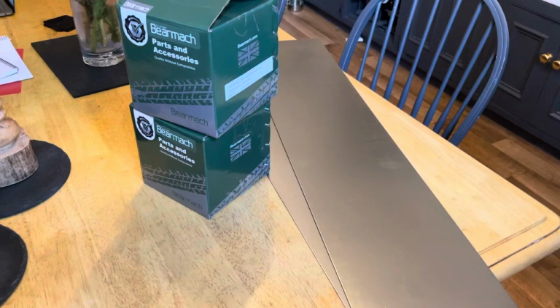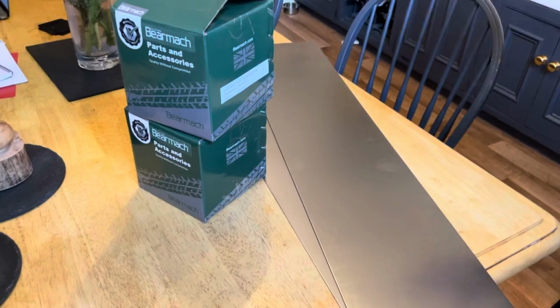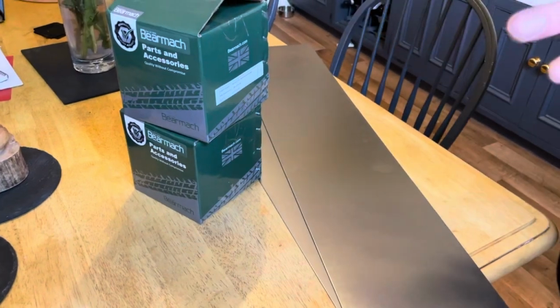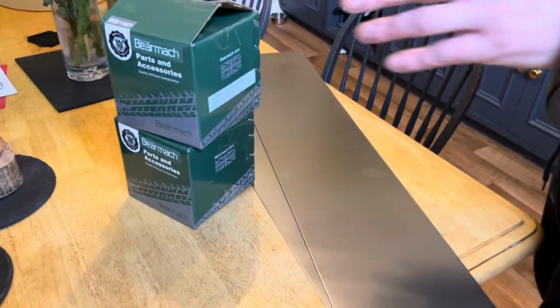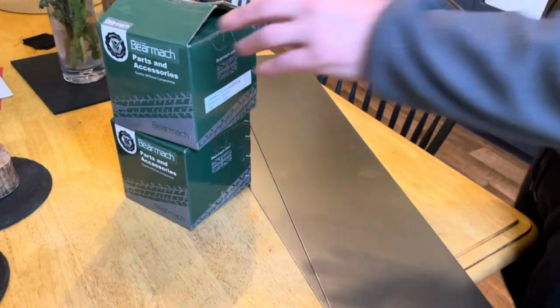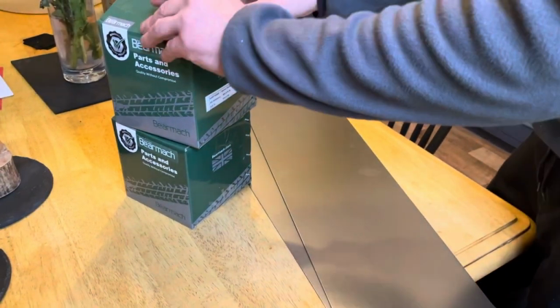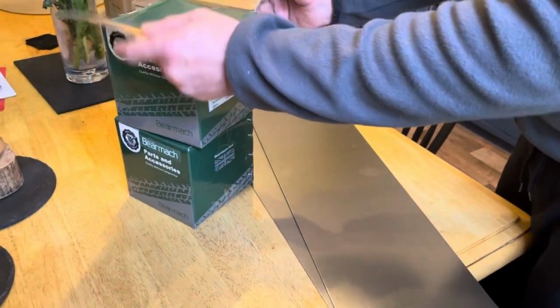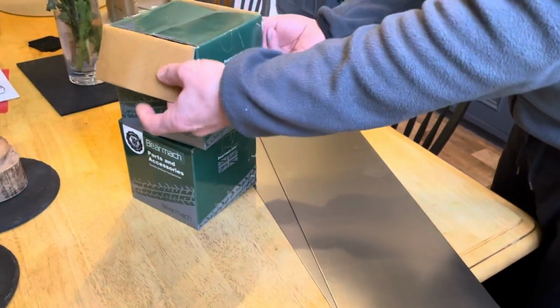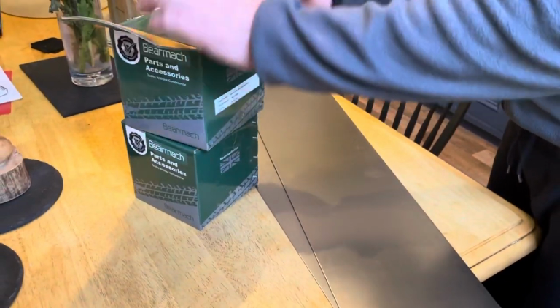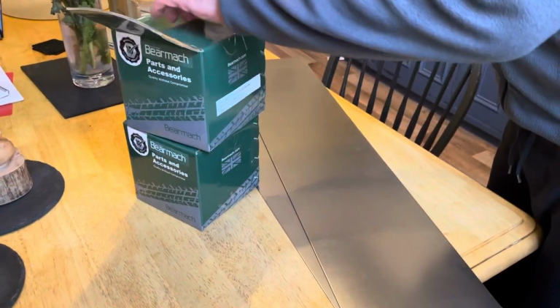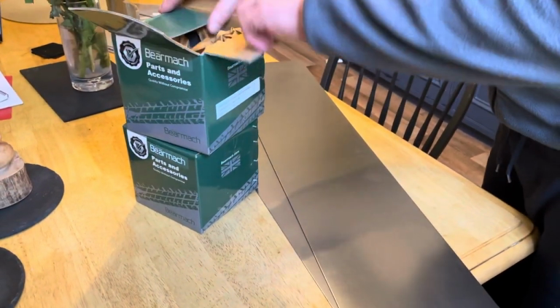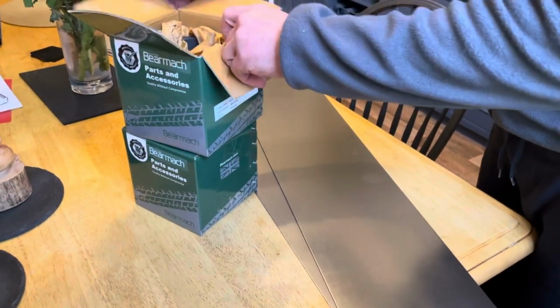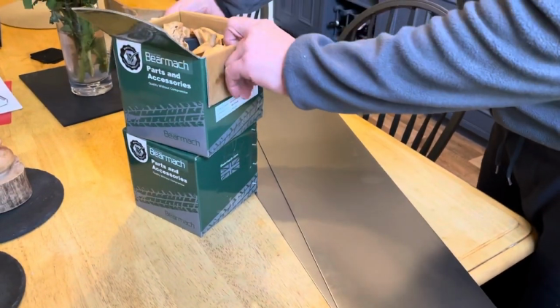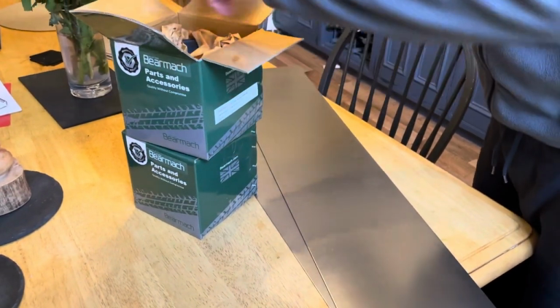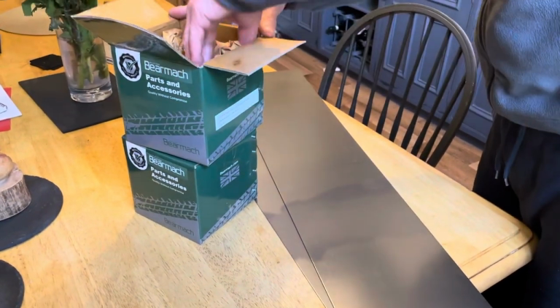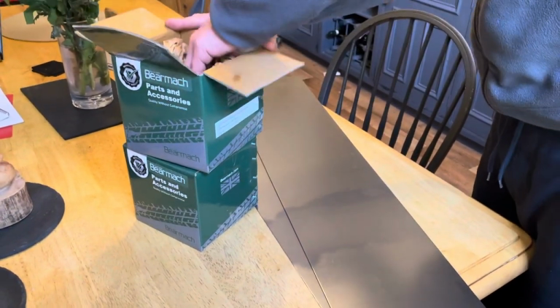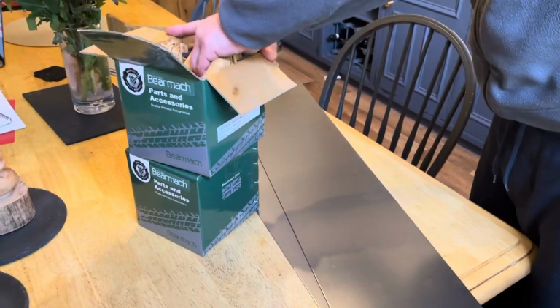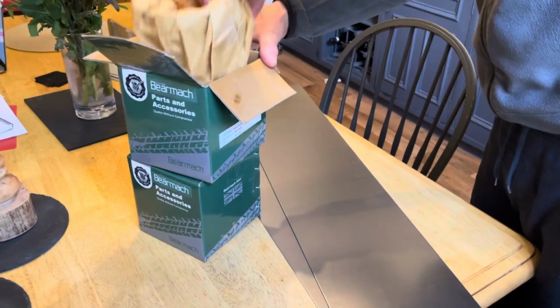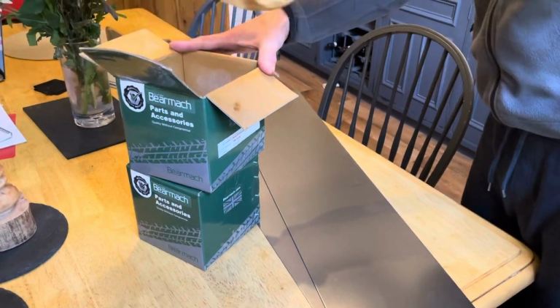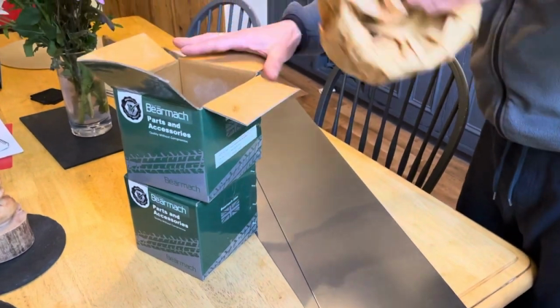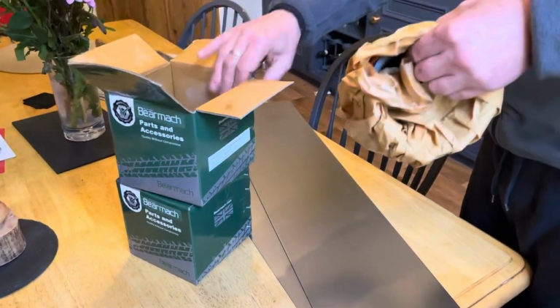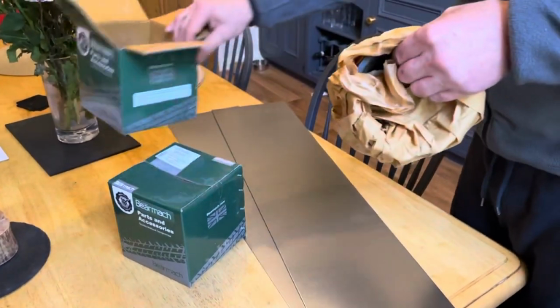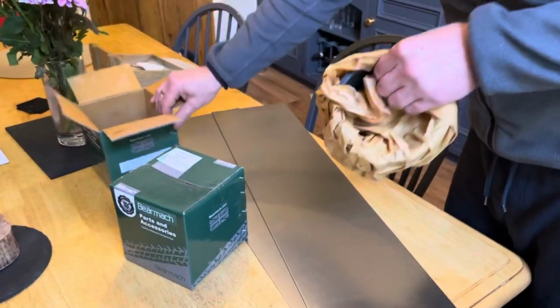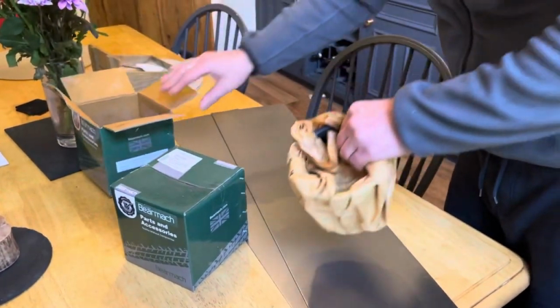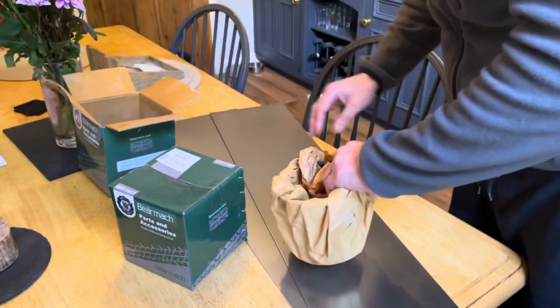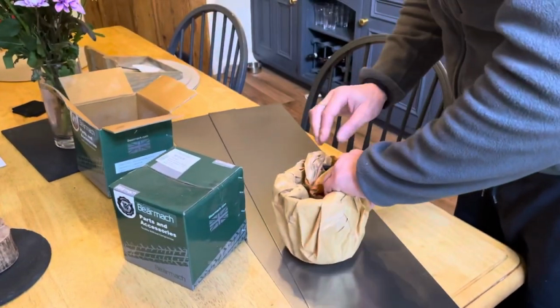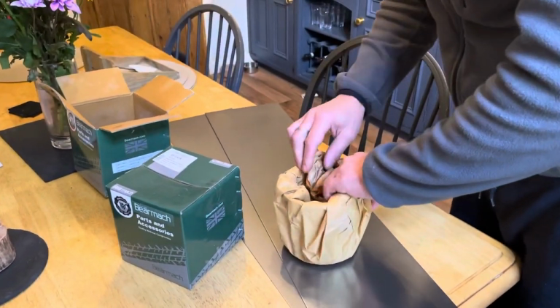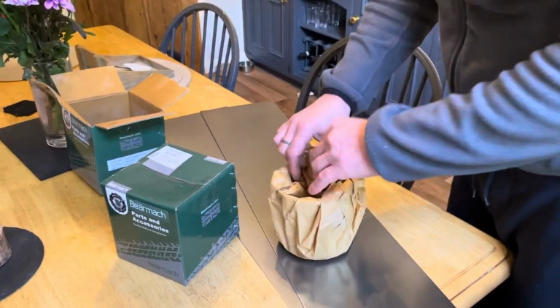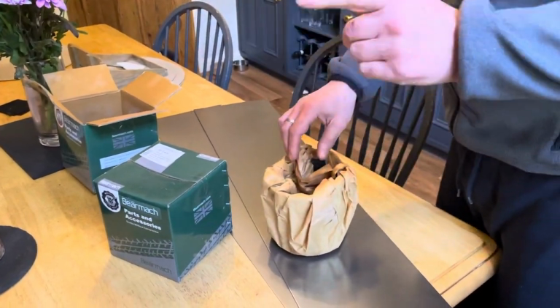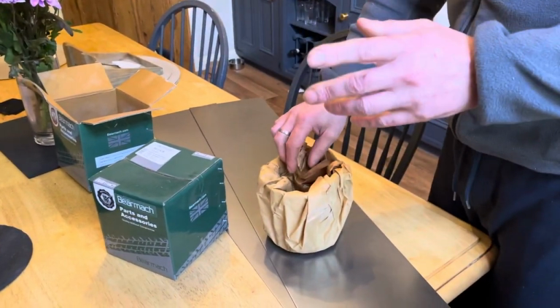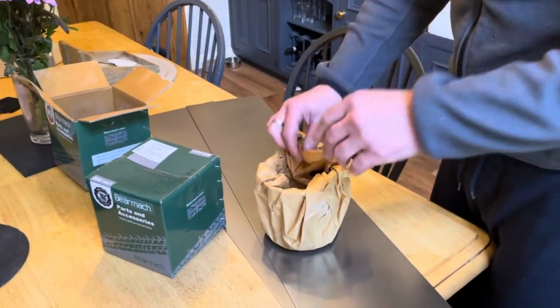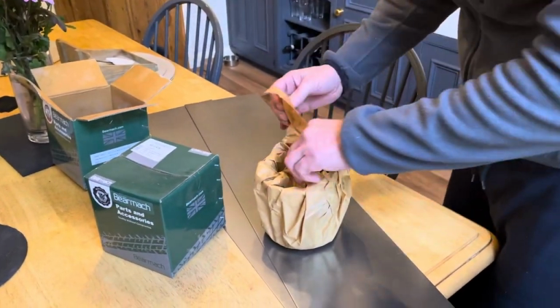Hi, it's Mark here. Some things have arrived for the Land Rover. Guess what this is? If you're watching the other videos then you know that we've got the wrong swivels on the car.